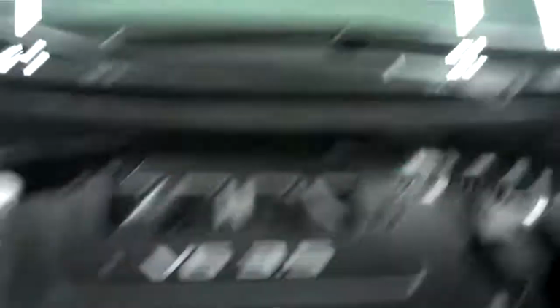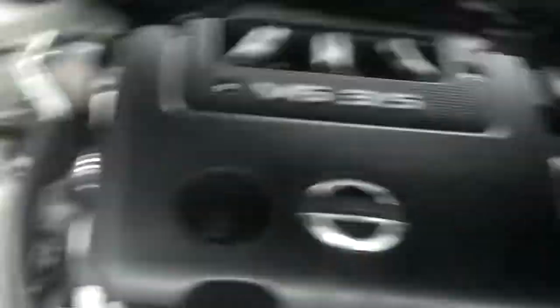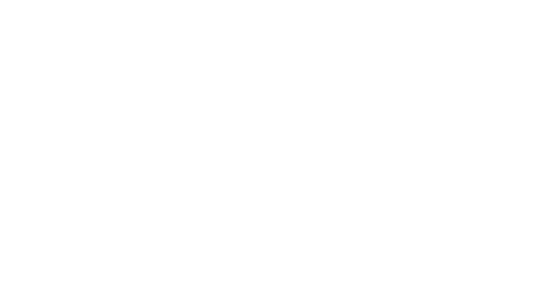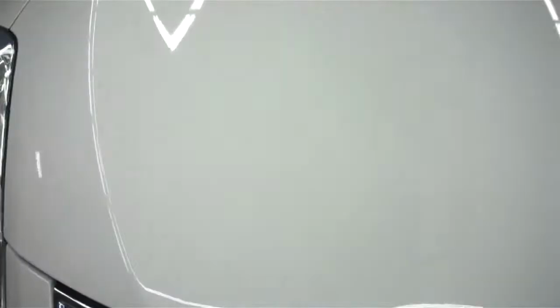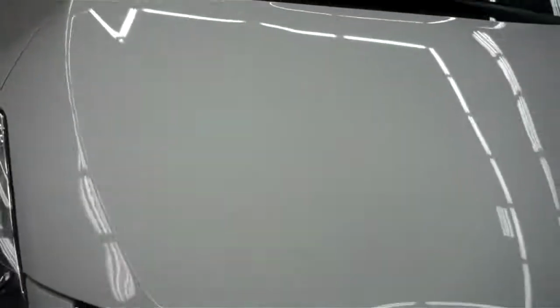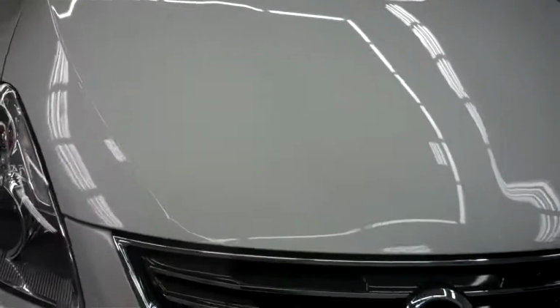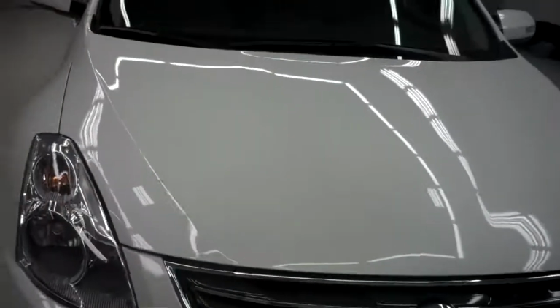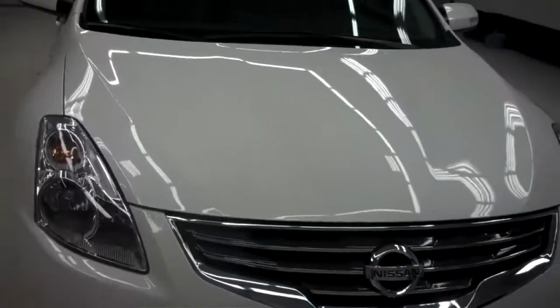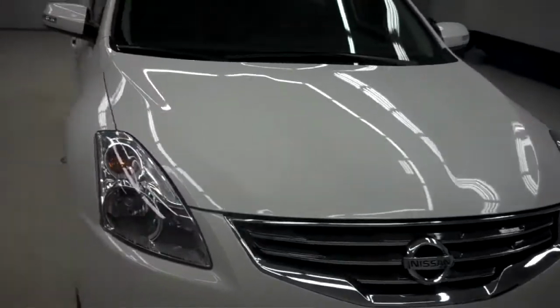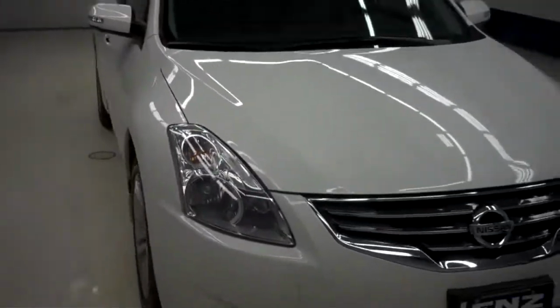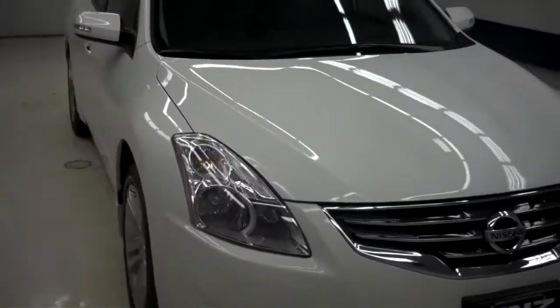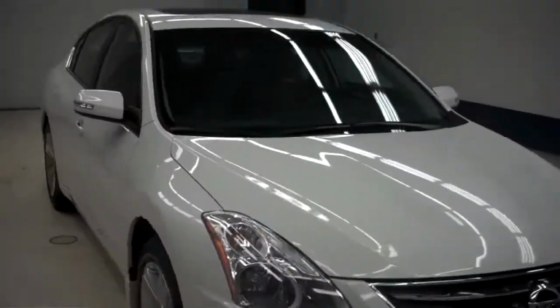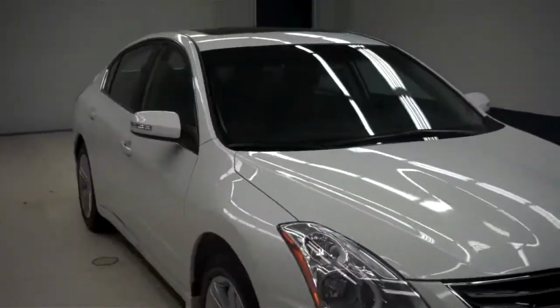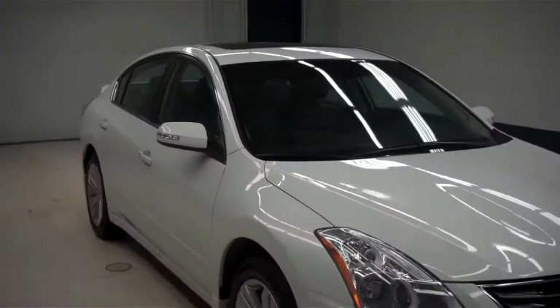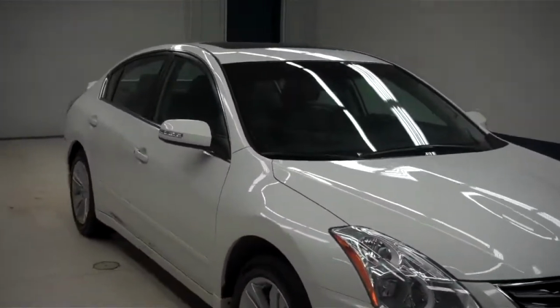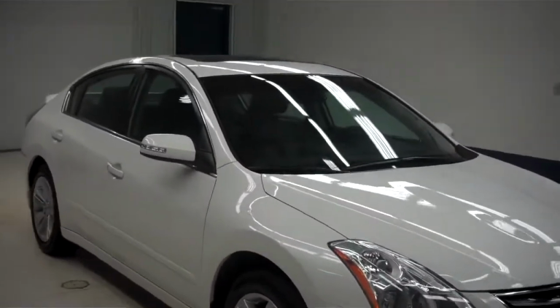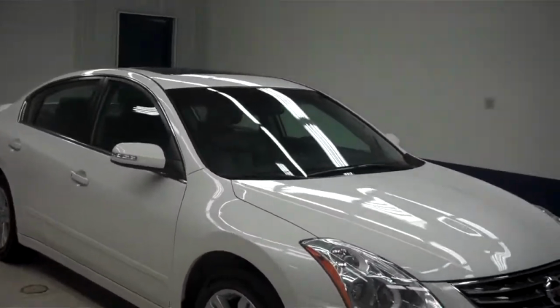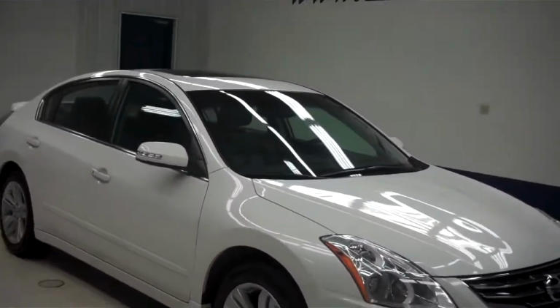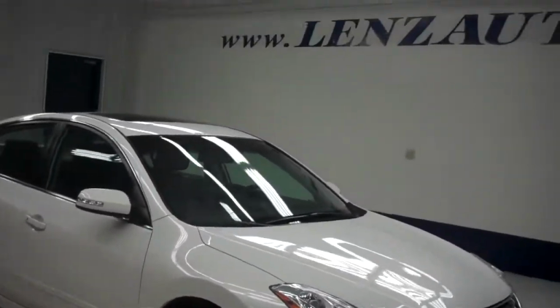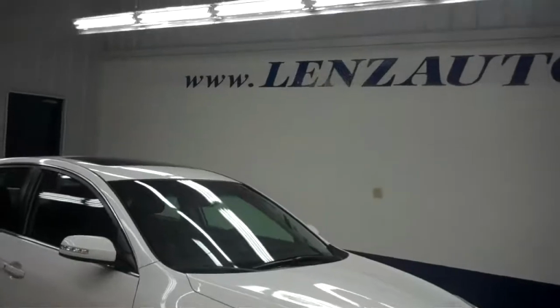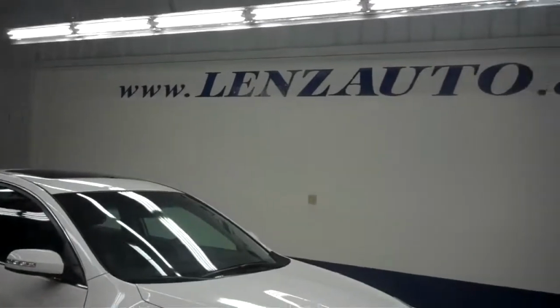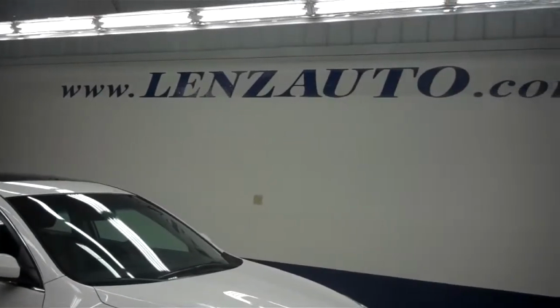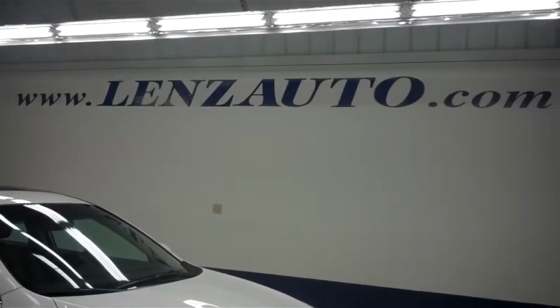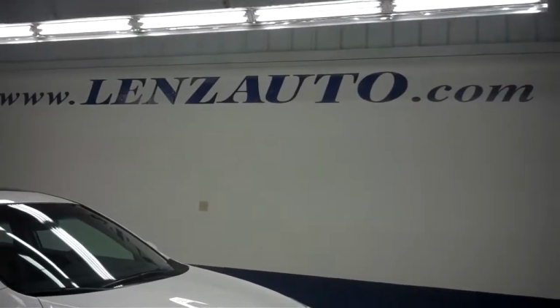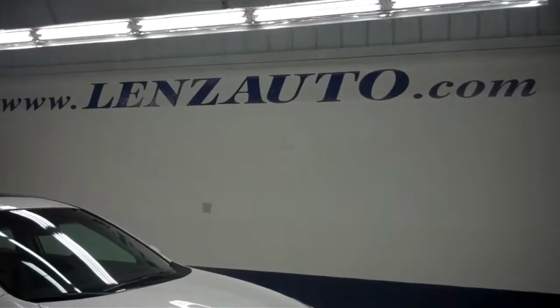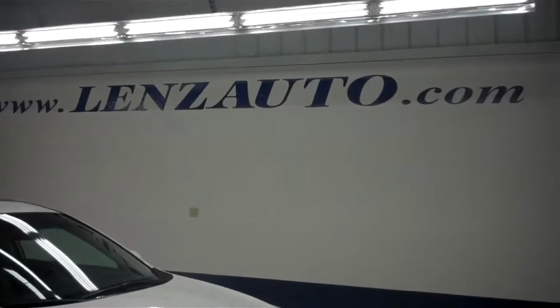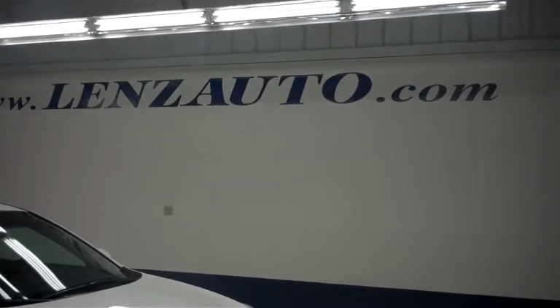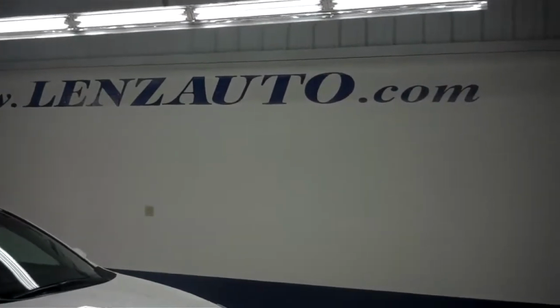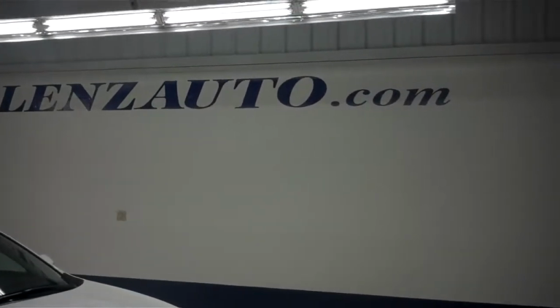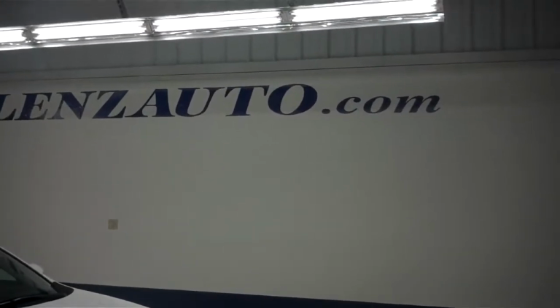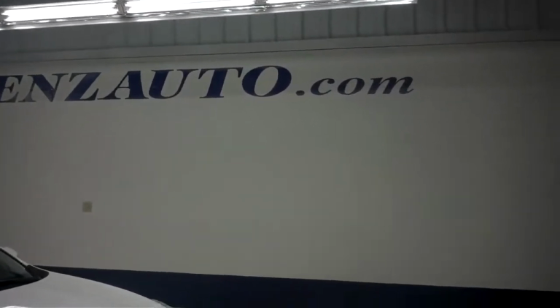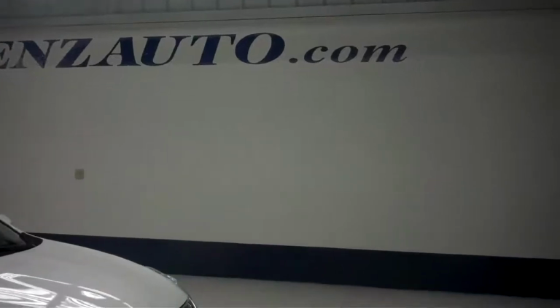For more pictures of this 2012 Nissan Altima or the 400 vehicles we have in stock here at Lenz Truck Center, please visit our website at www.lenzauto.com.